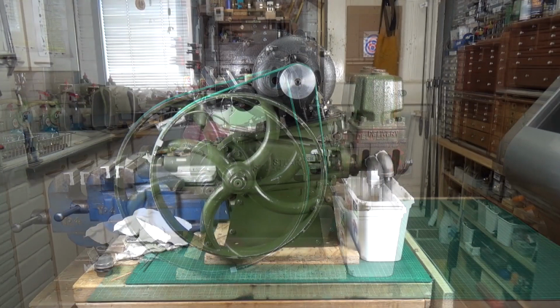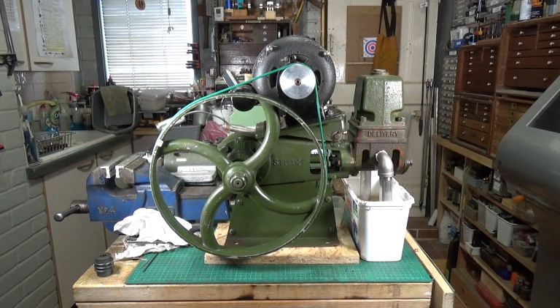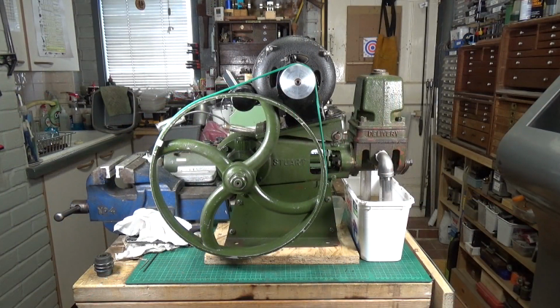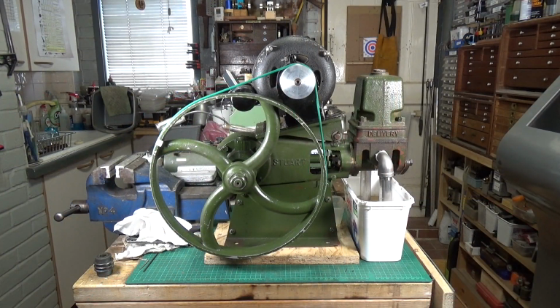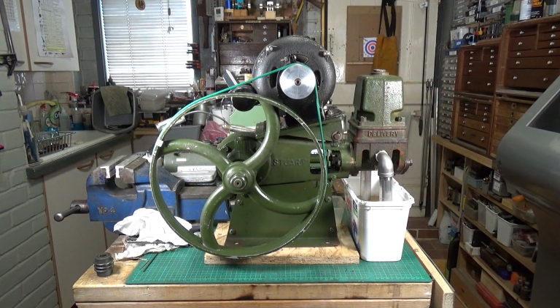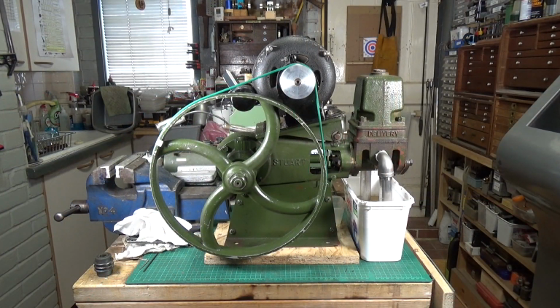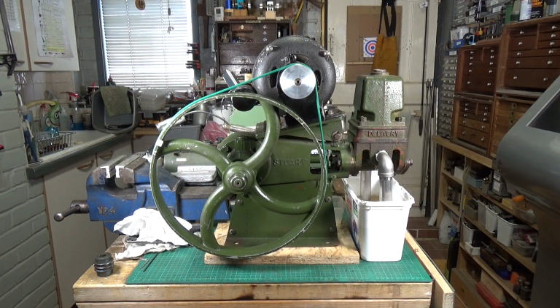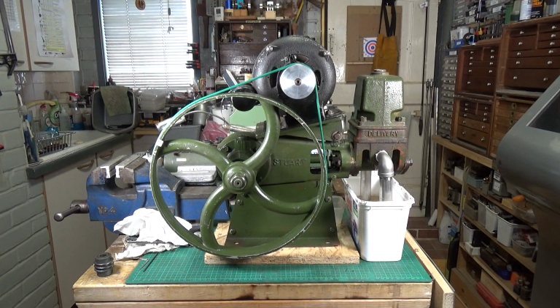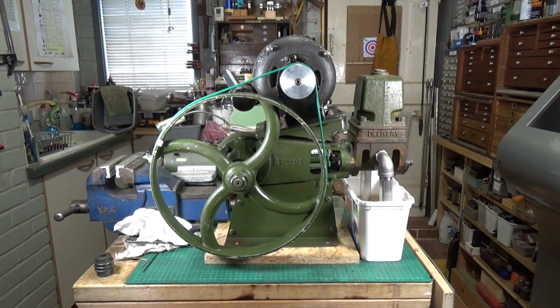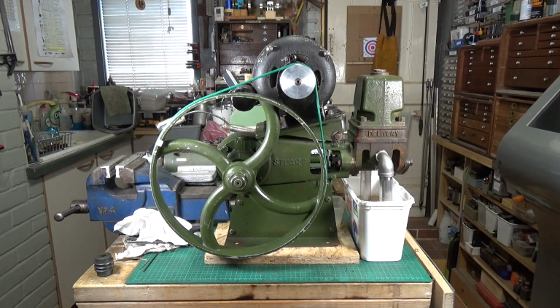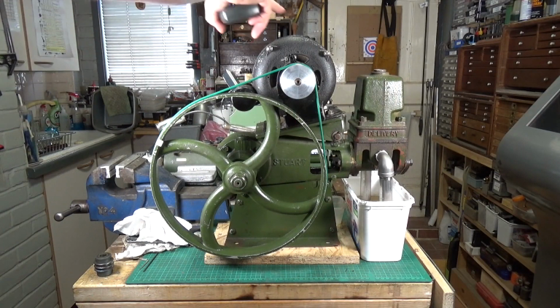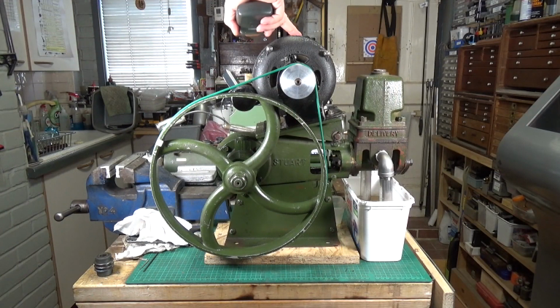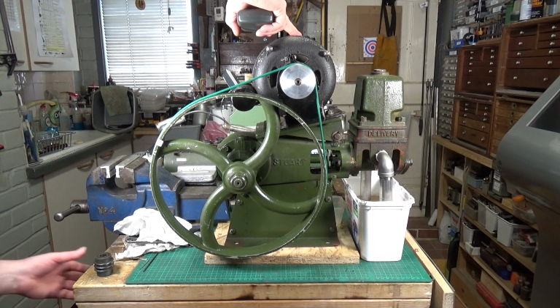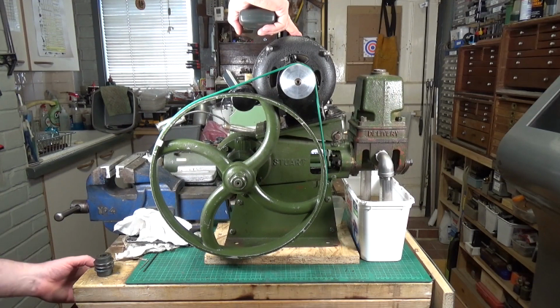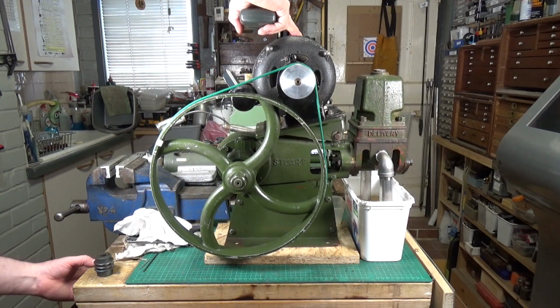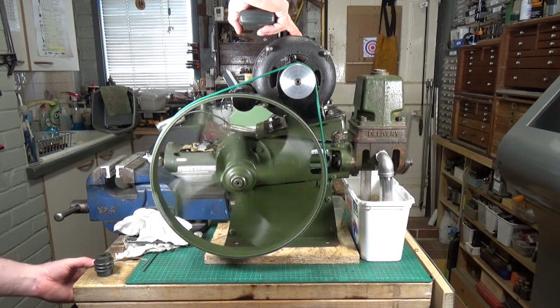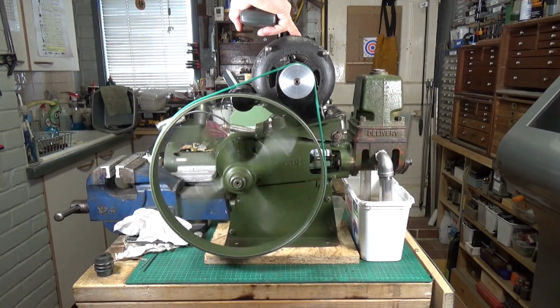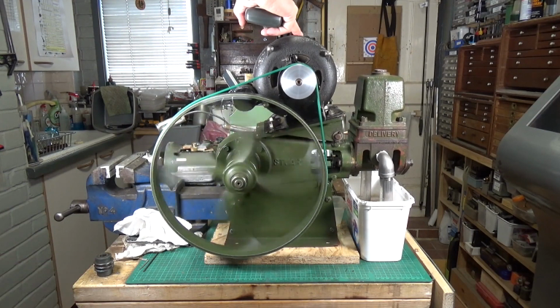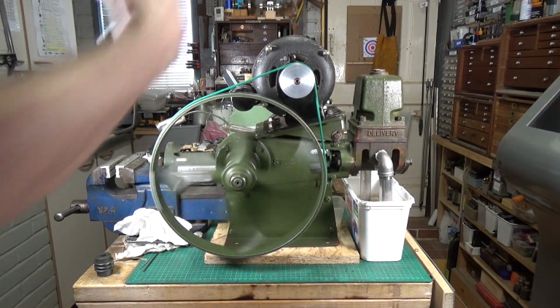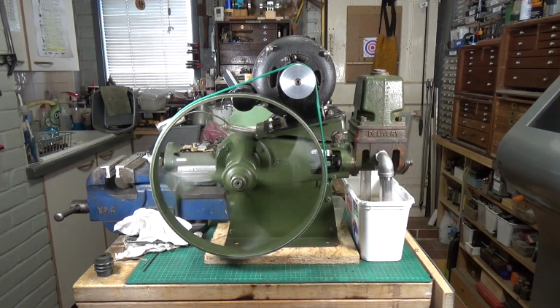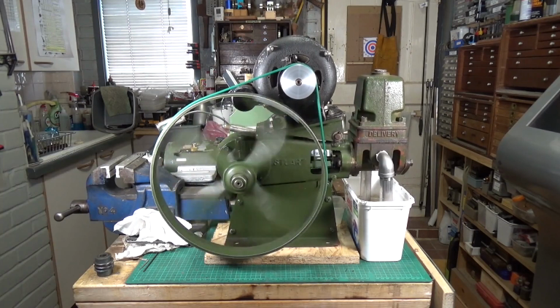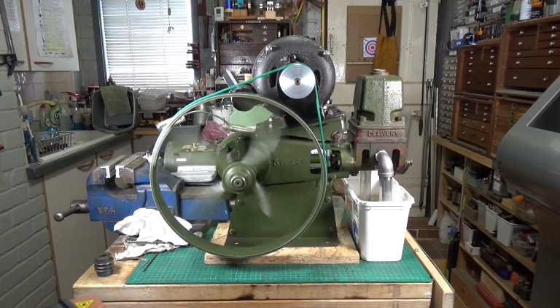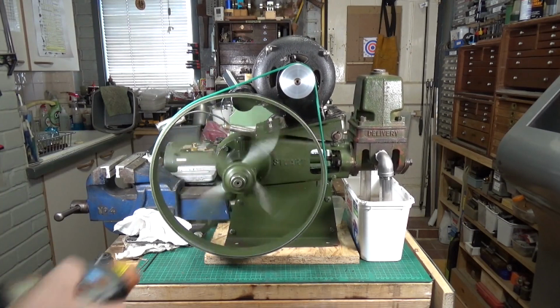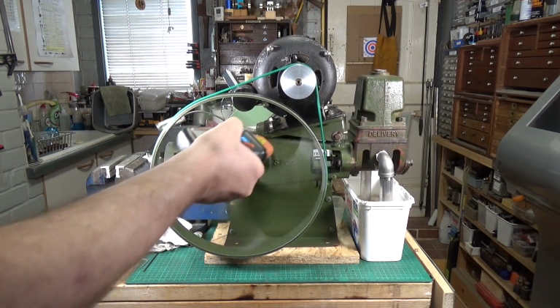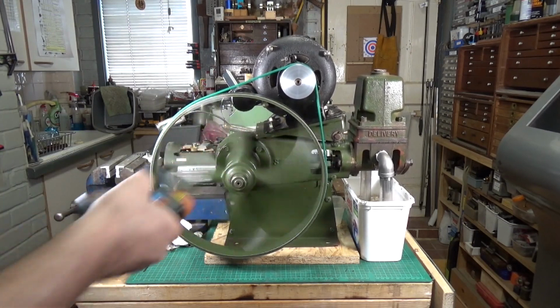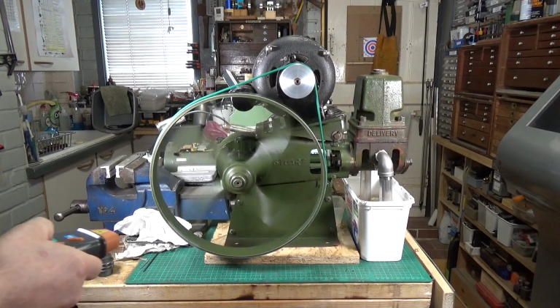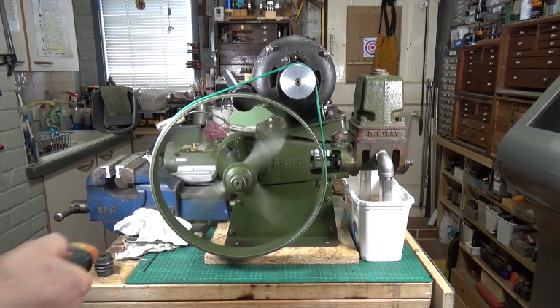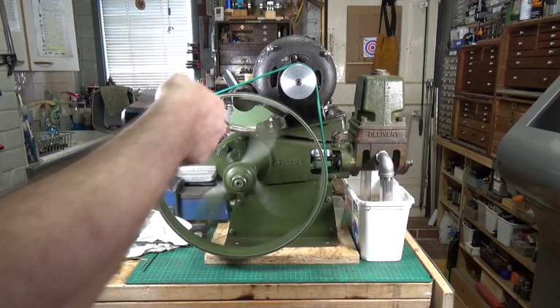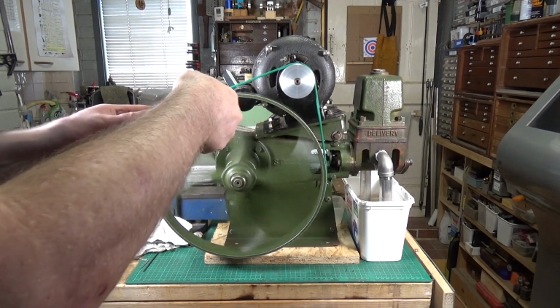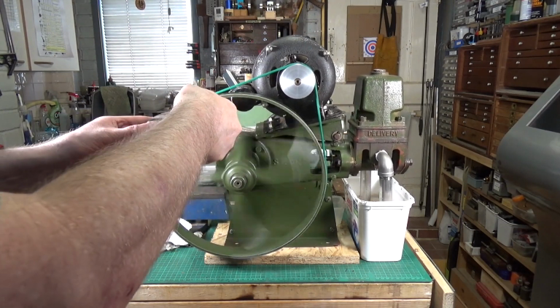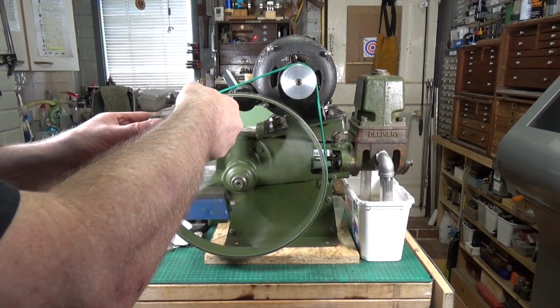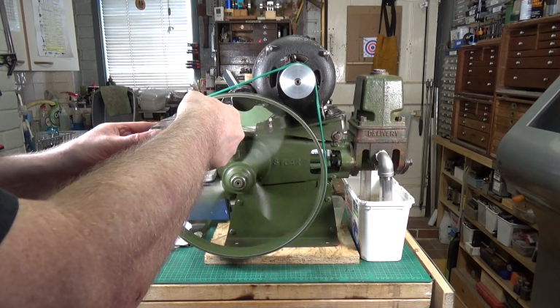We've got the new pulley fitted, so let's turn it on. Oh yes, that's definitely faster — we've got a much higher rate of flow. Let's see what this is doing.